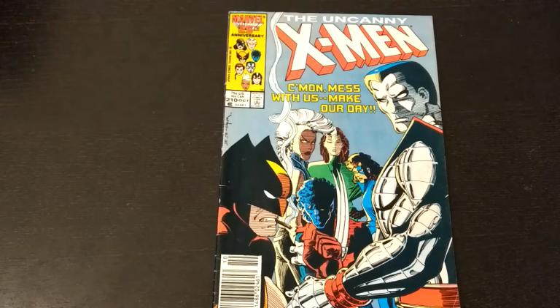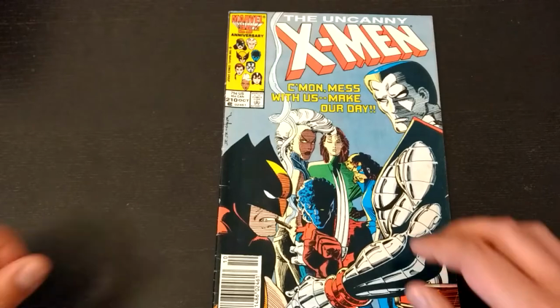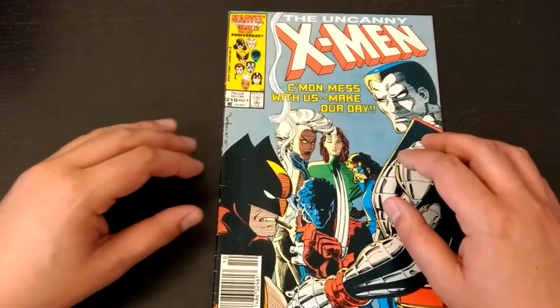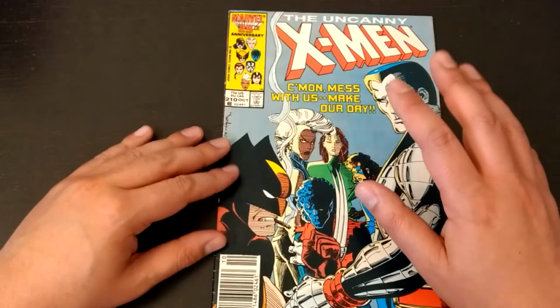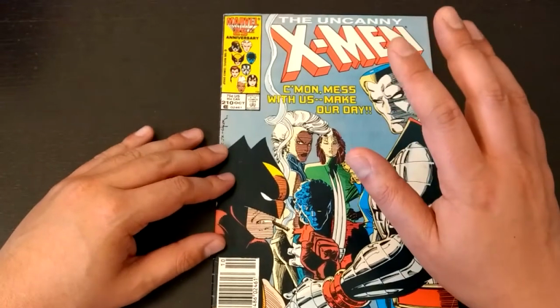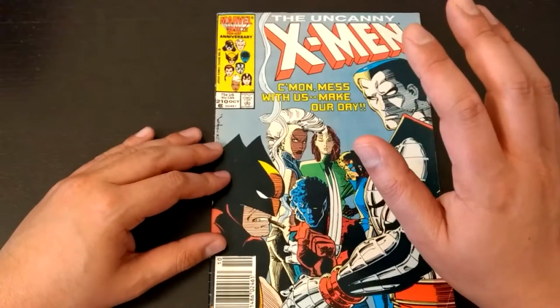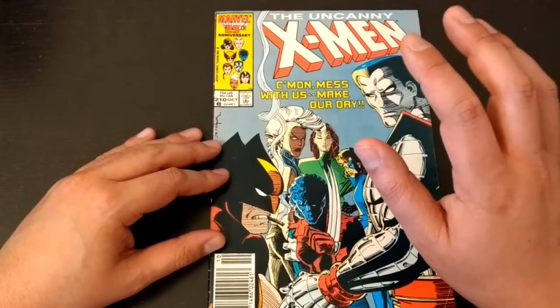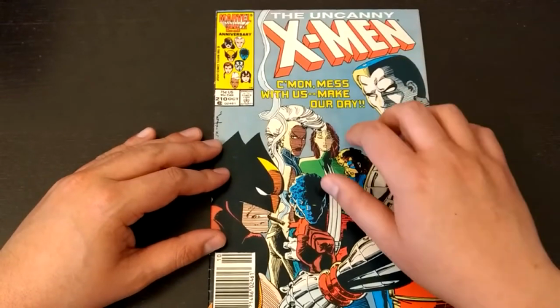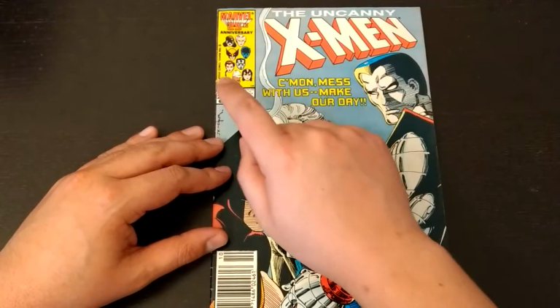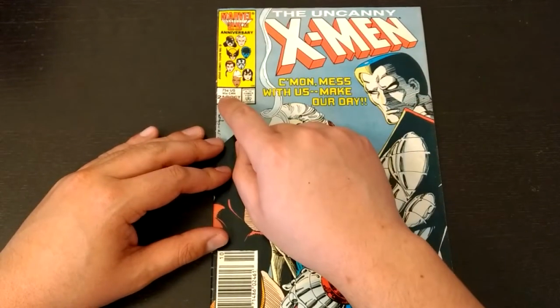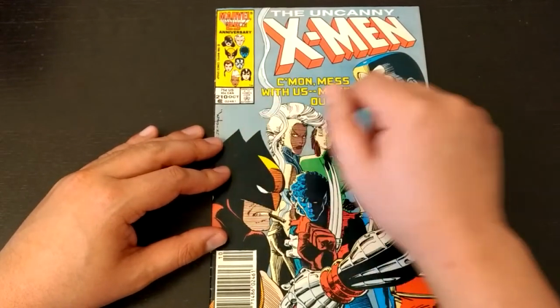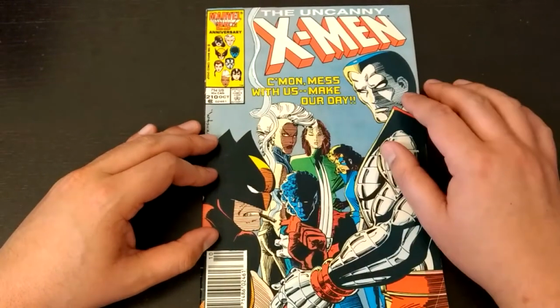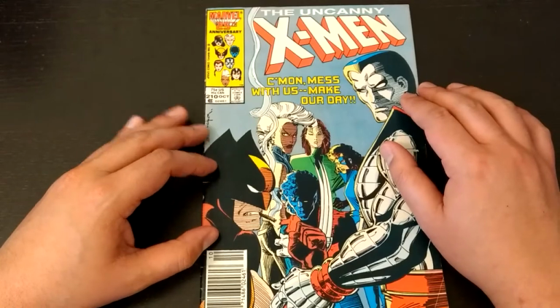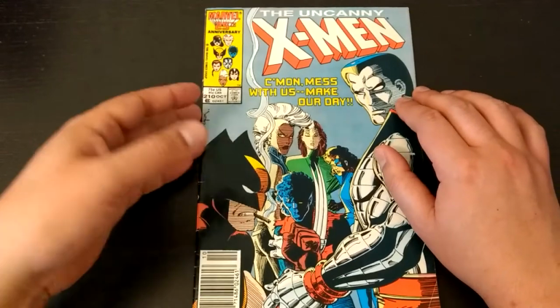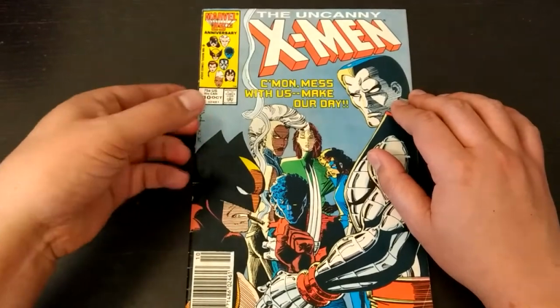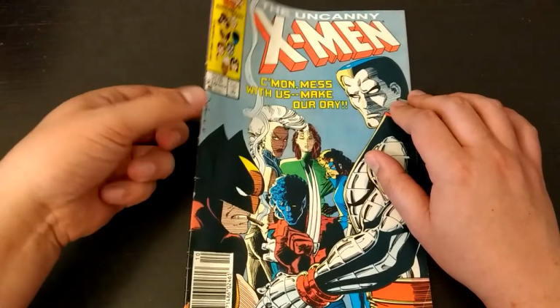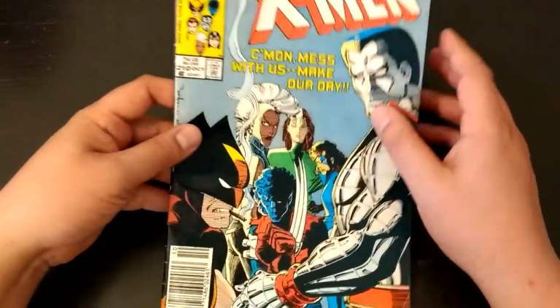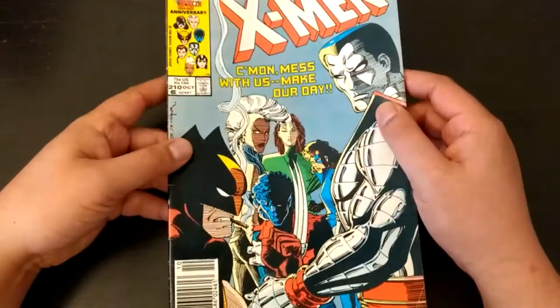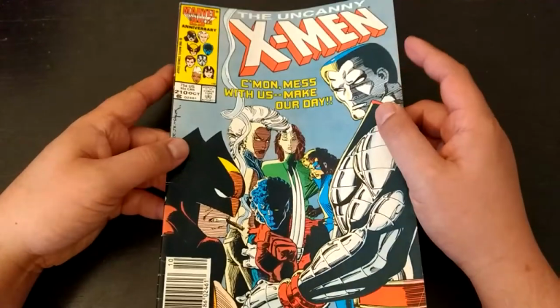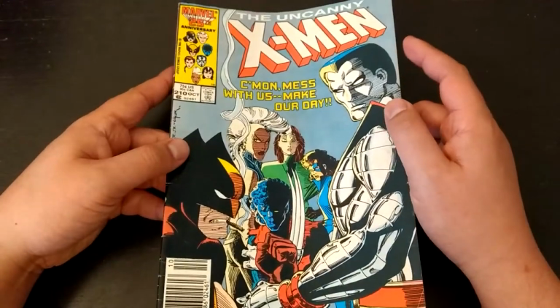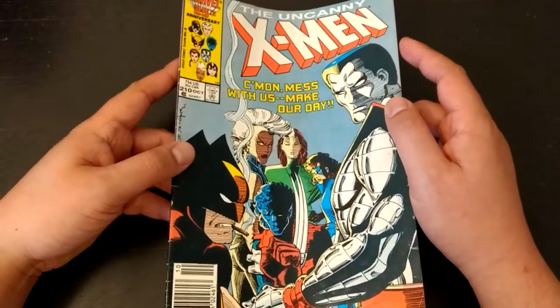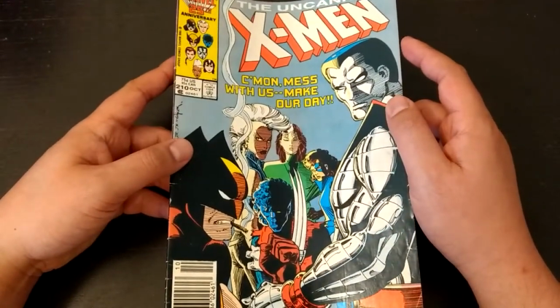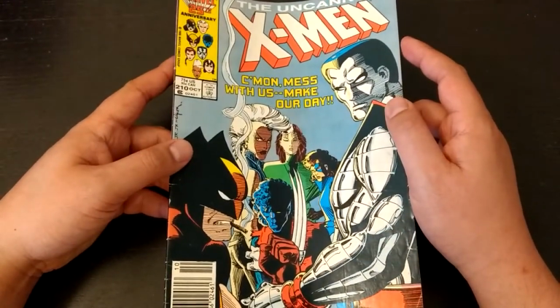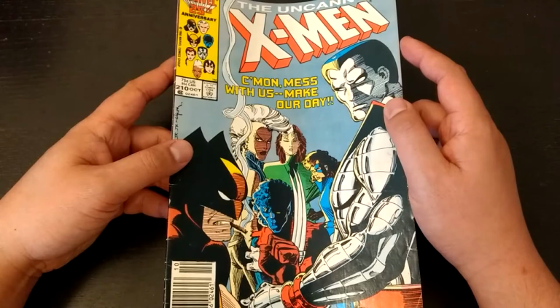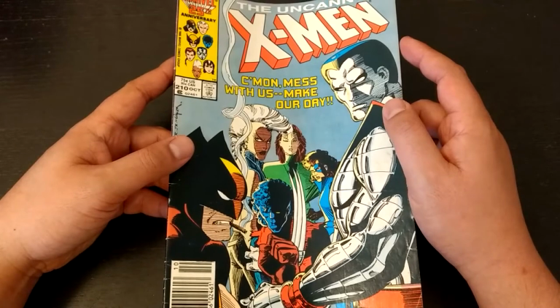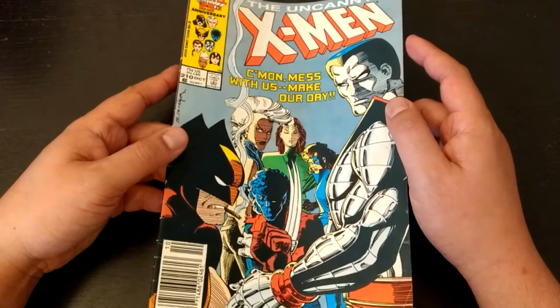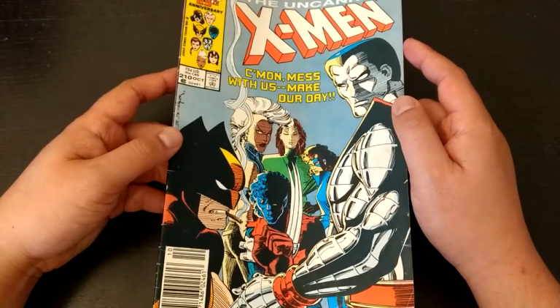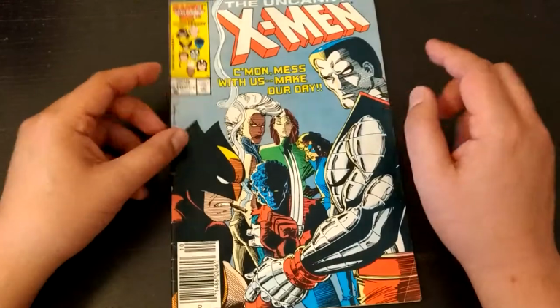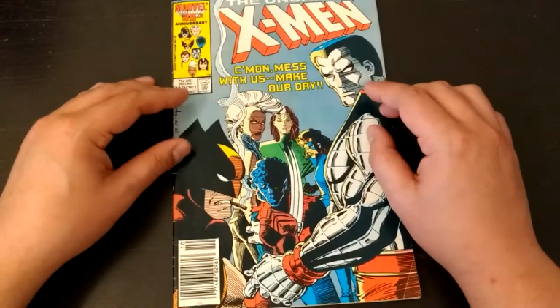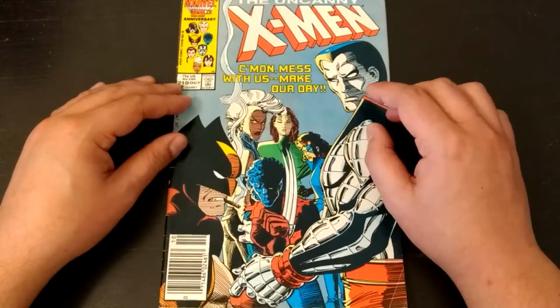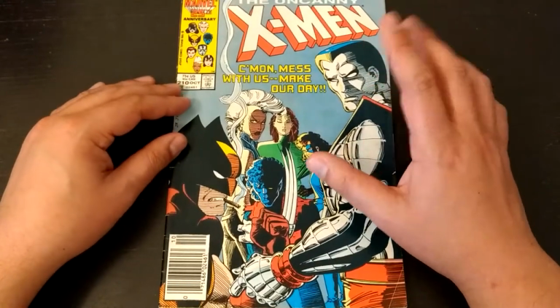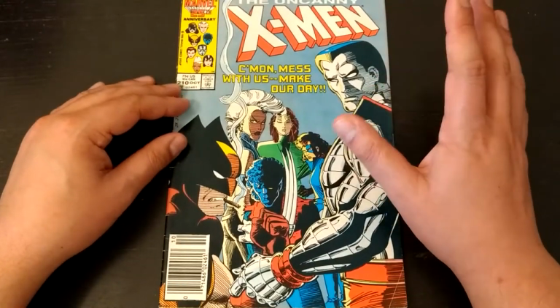Hi everyone, this is Dan, and this is Uncanny X-Men number 210. This is the first issue of the Mutant Massacre event that occurred back in the 80s. By the way, this is an iconic cover.